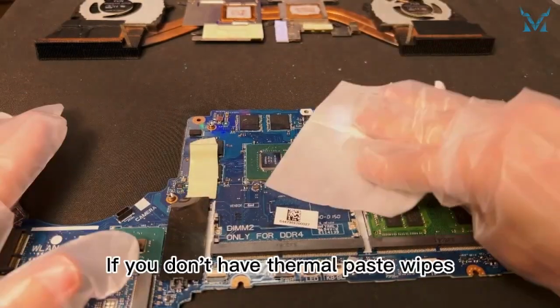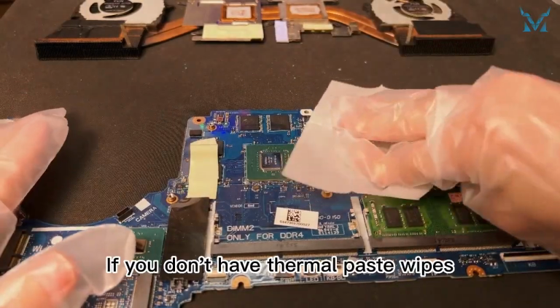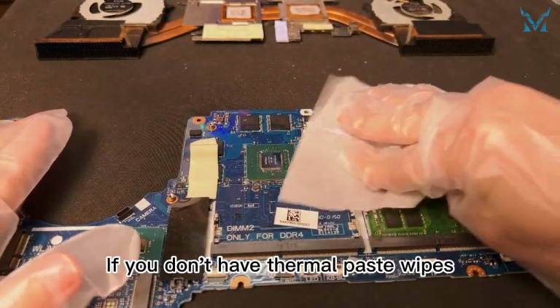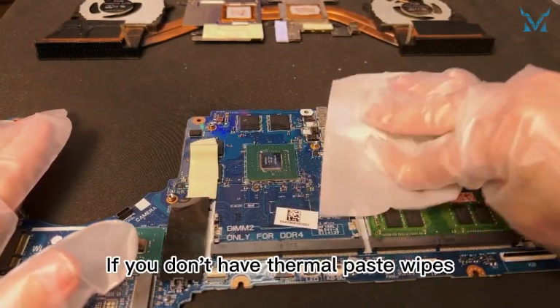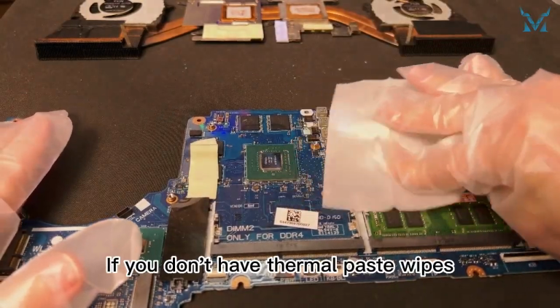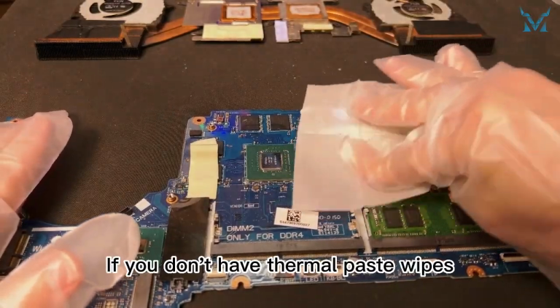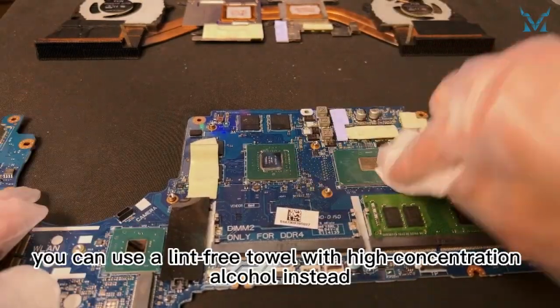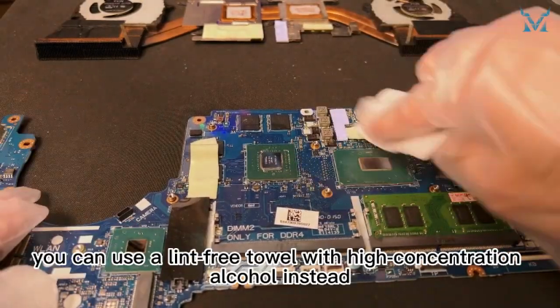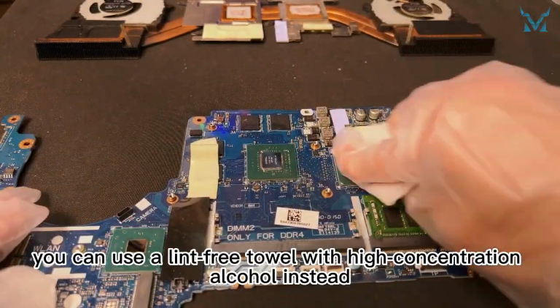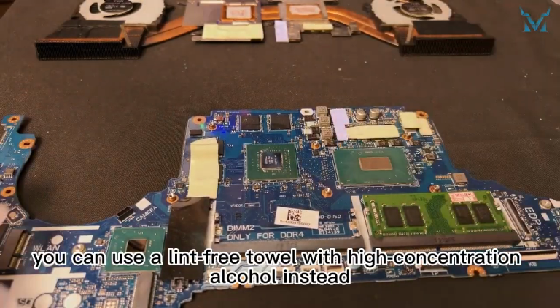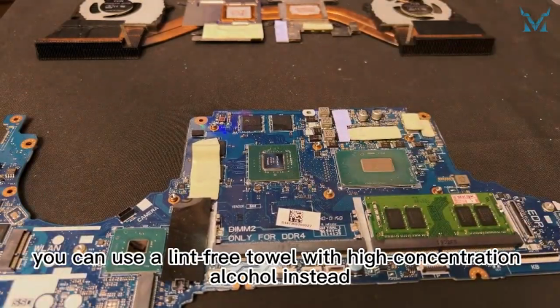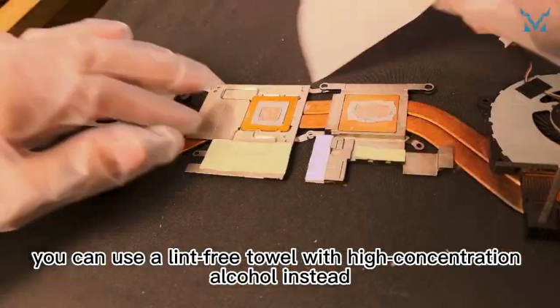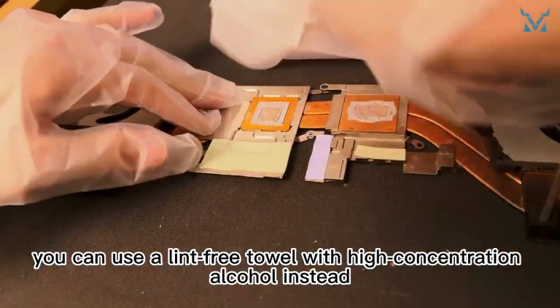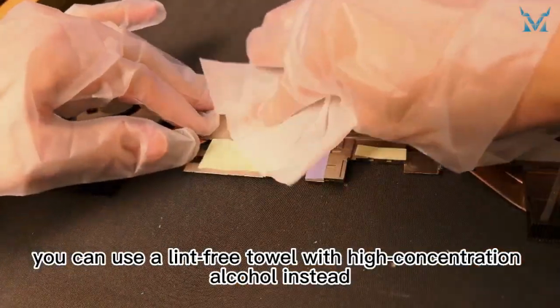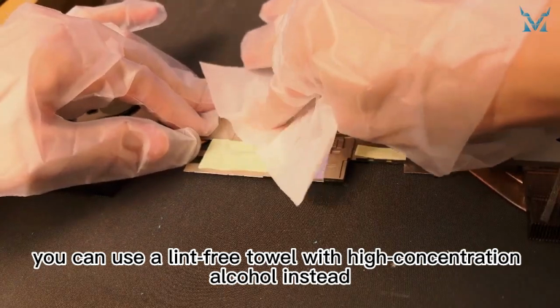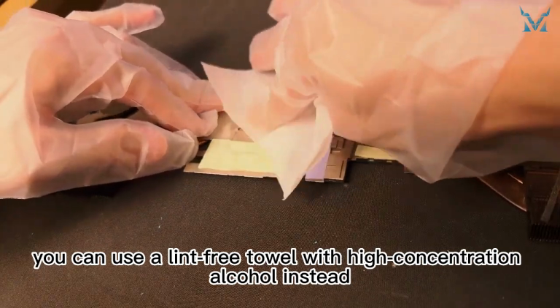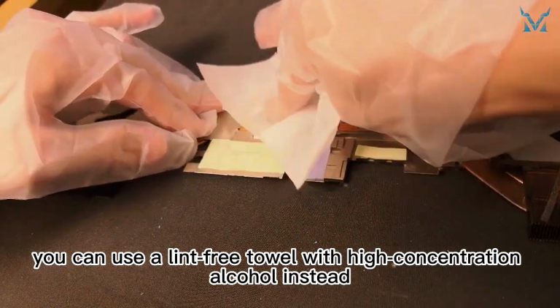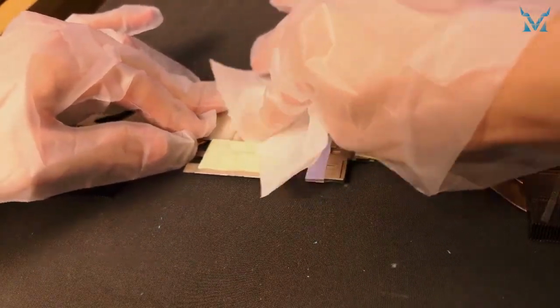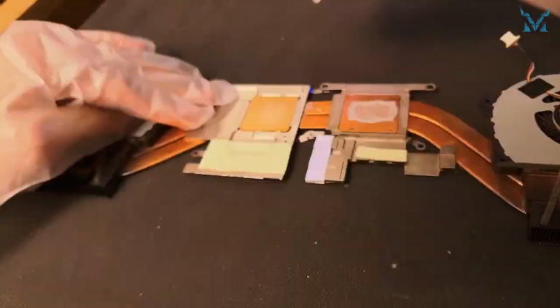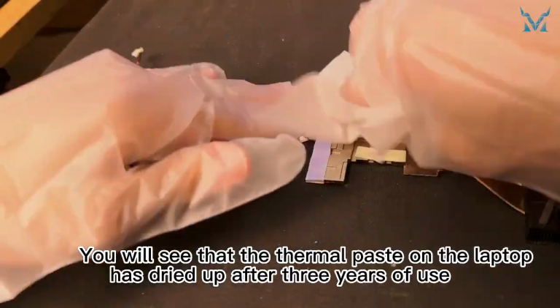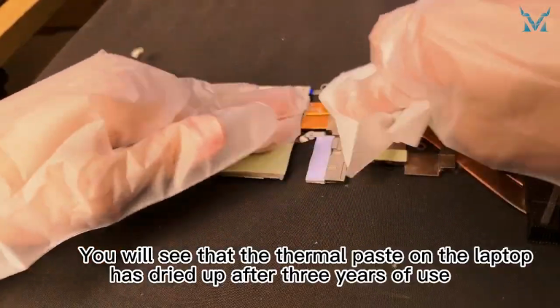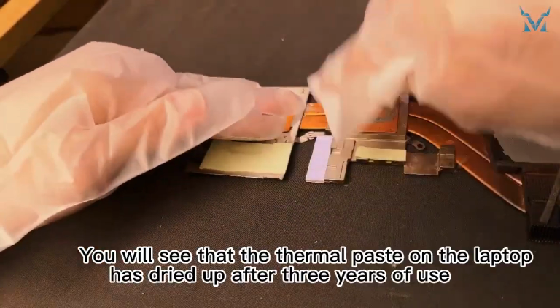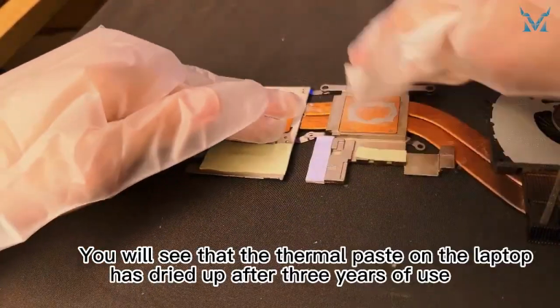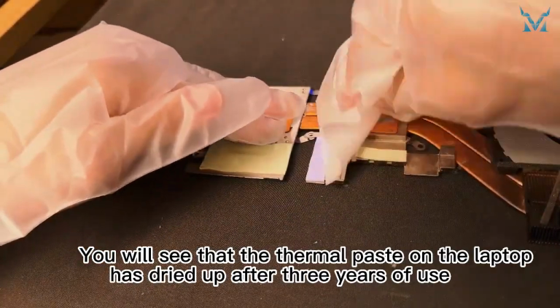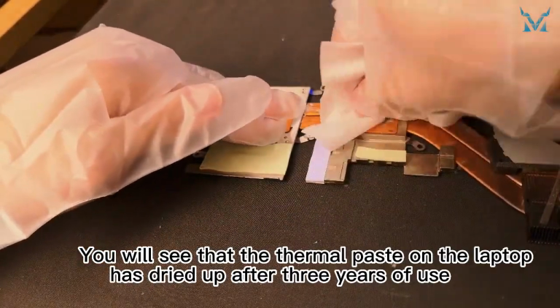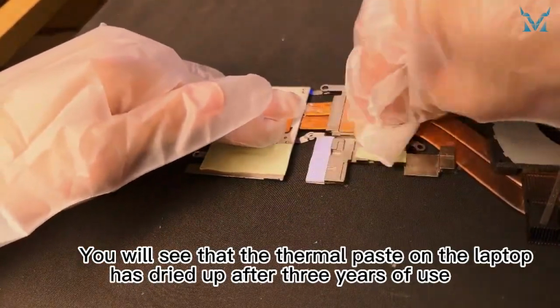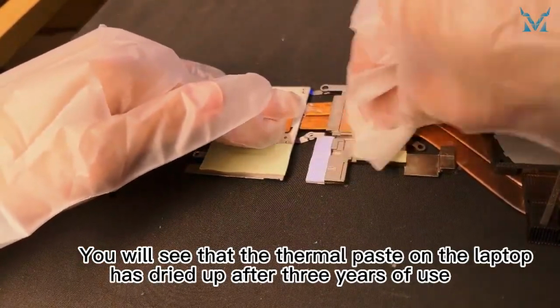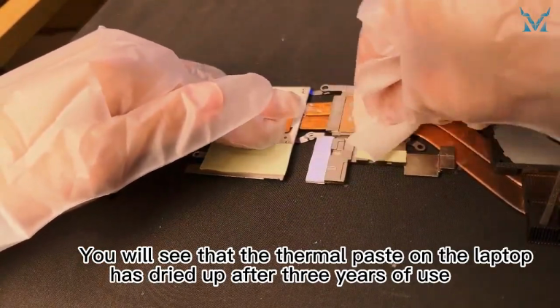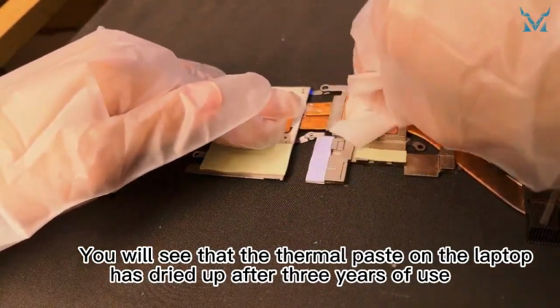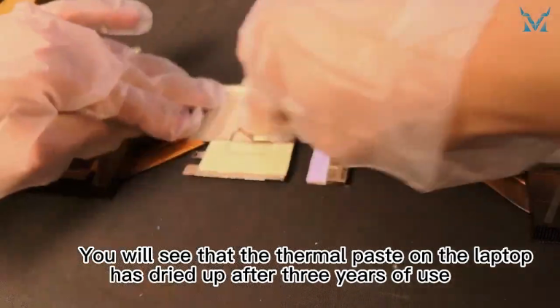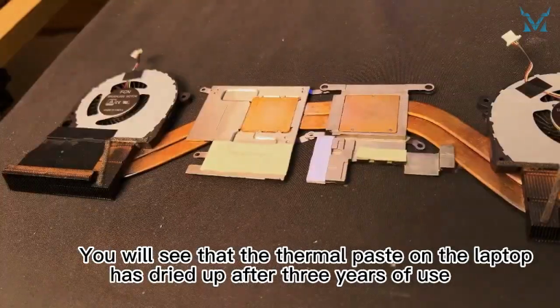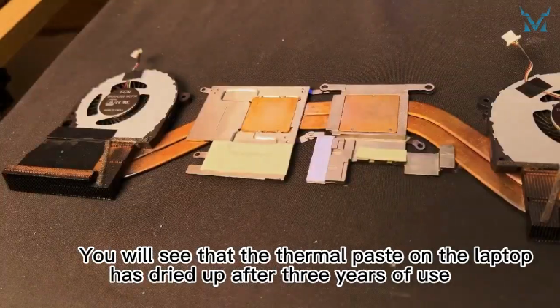If you don't have thermal paste wipes, you can use a lint-free towel with high concentration alcohol instead. You will see that the thermal paste on the laptop has dried up after three years of use.